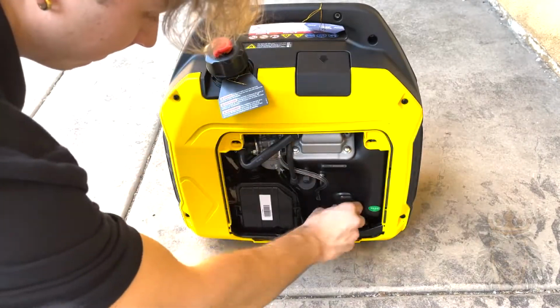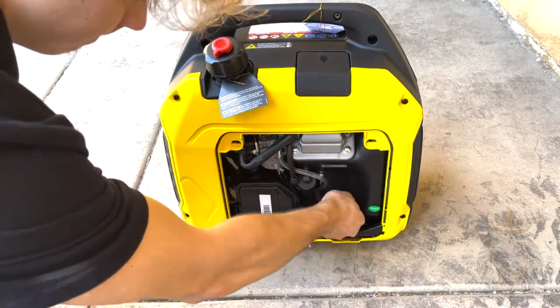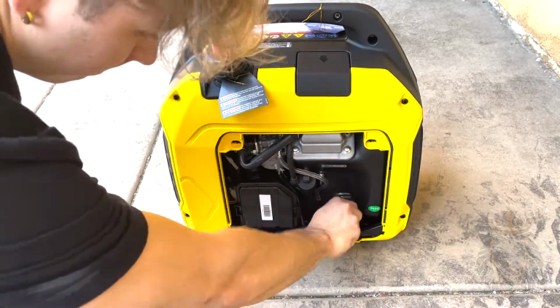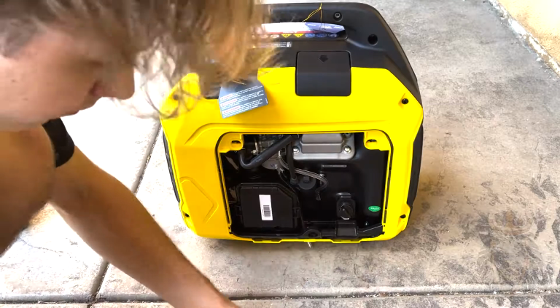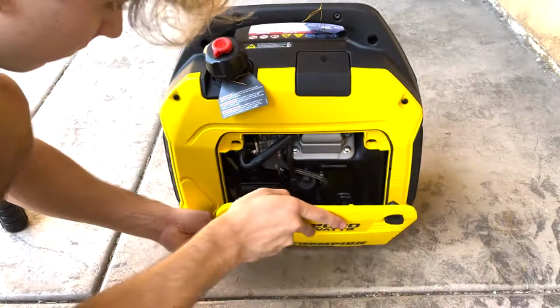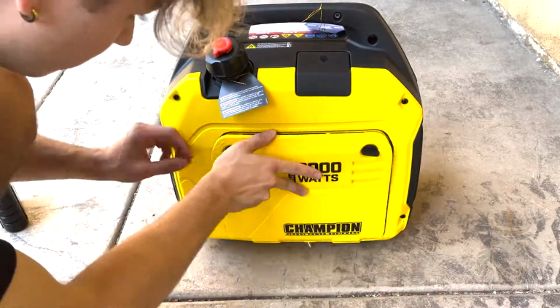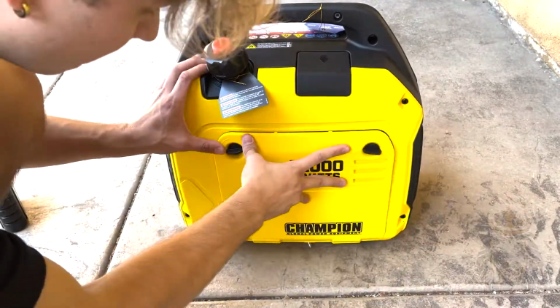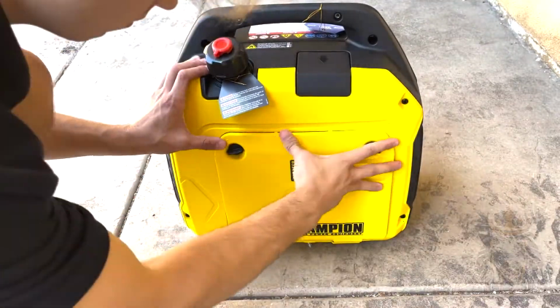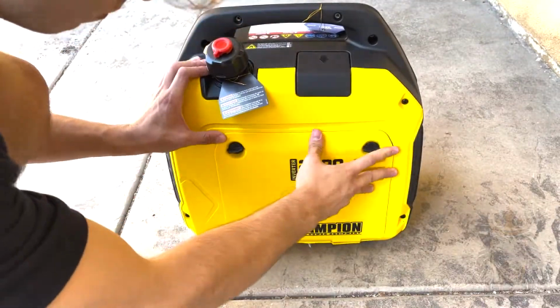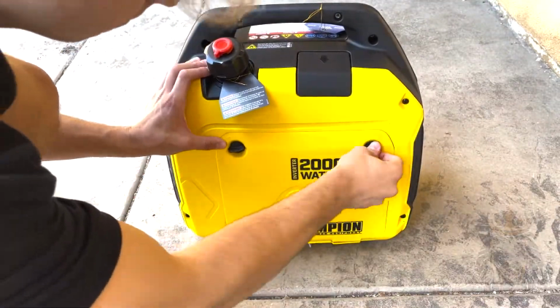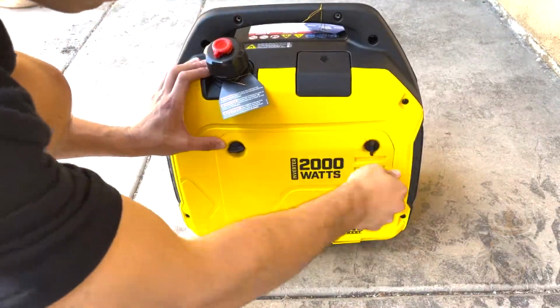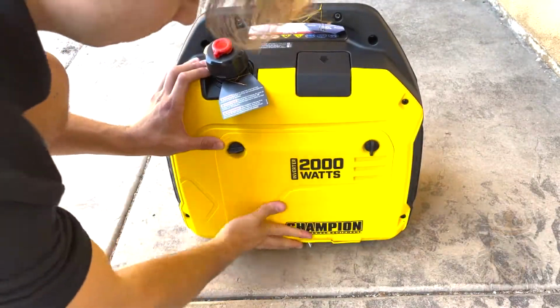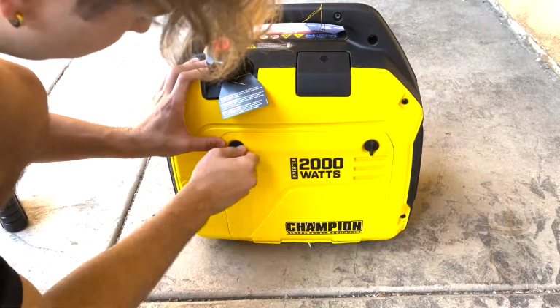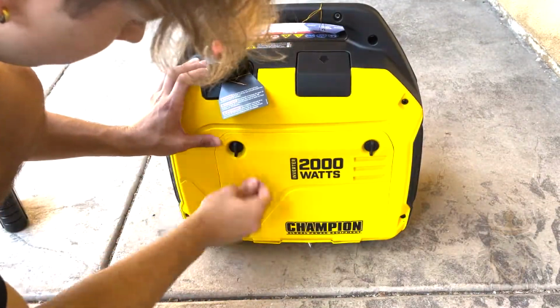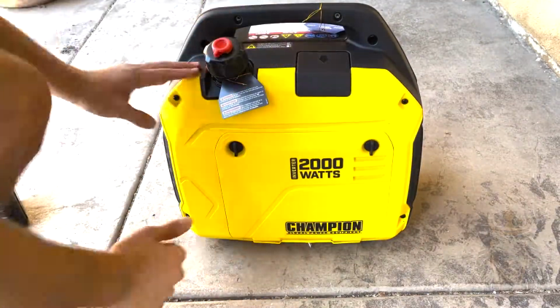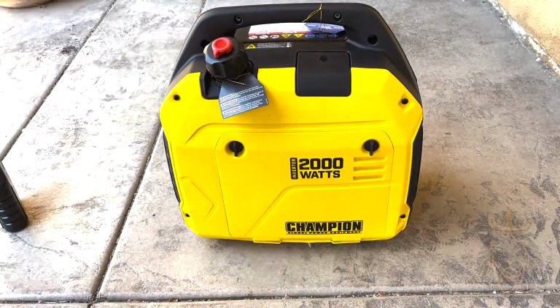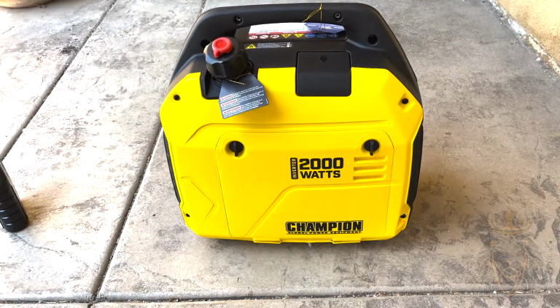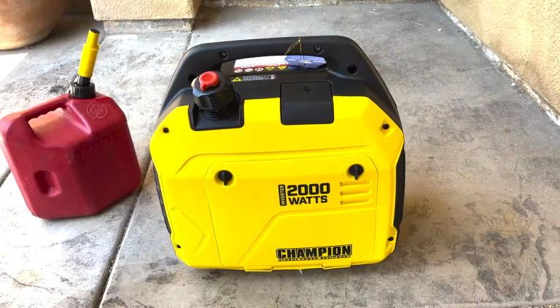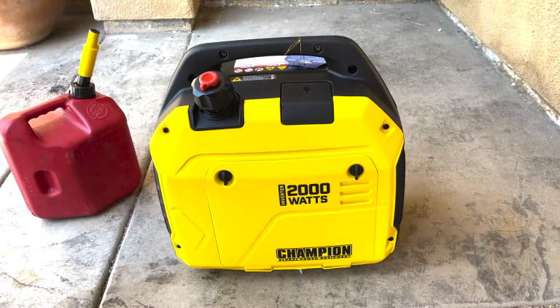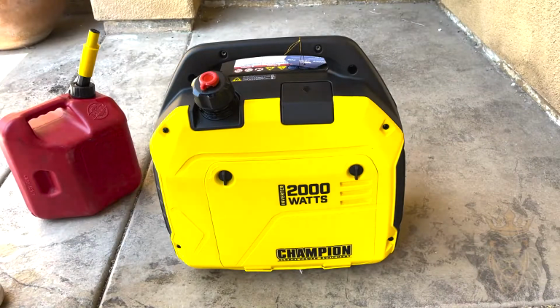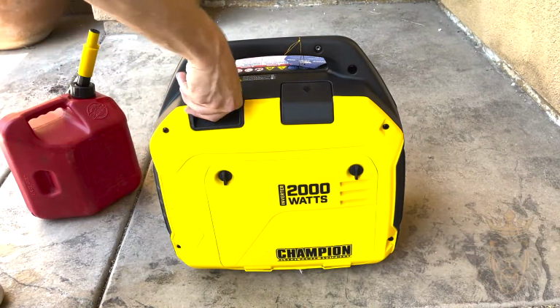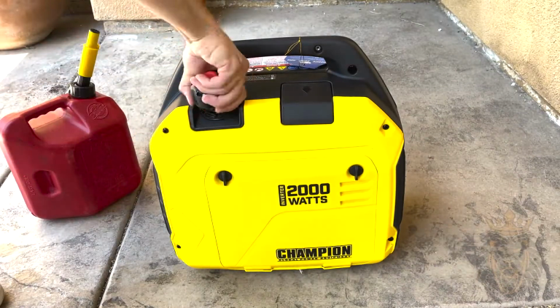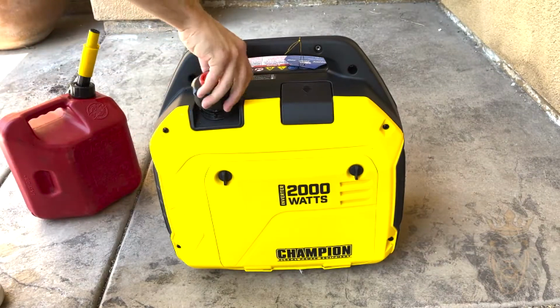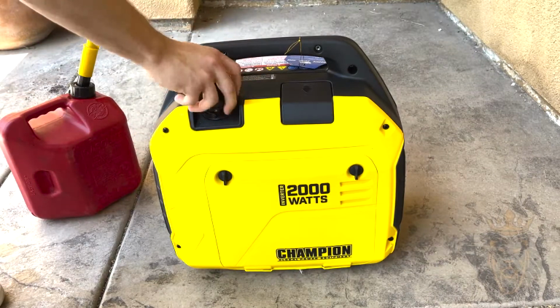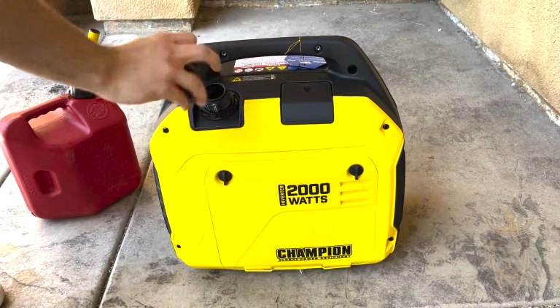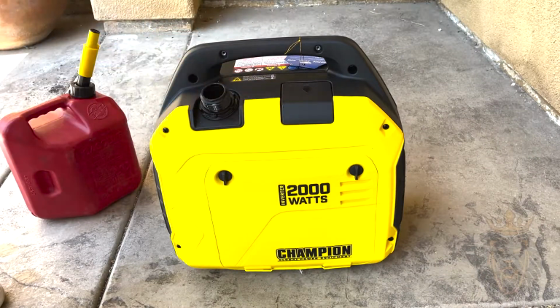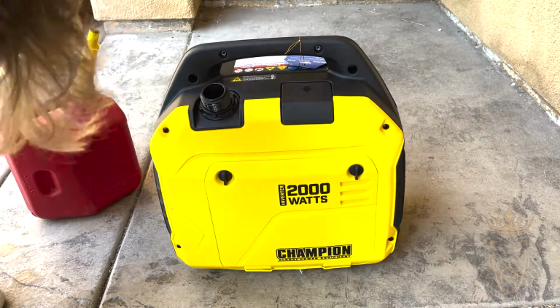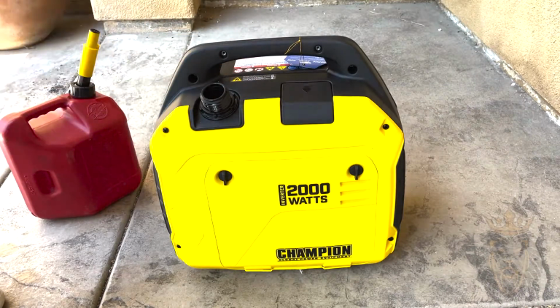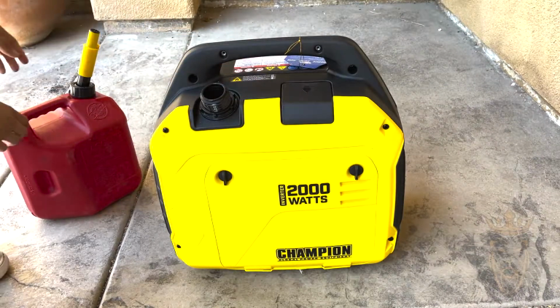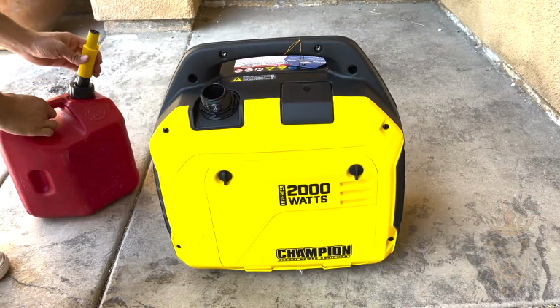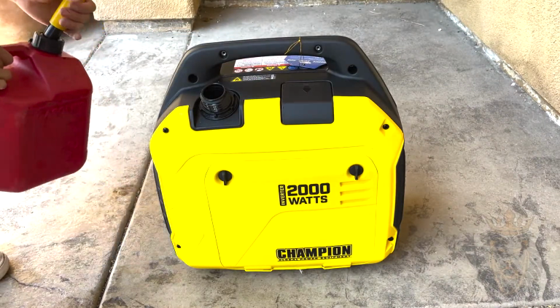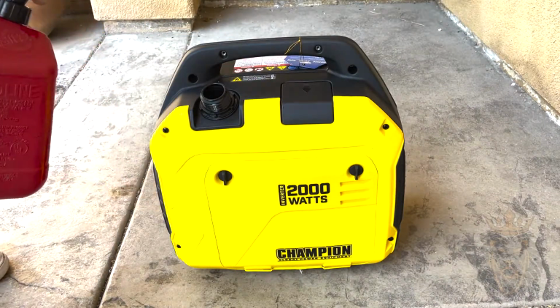Now that all the oil is in, all we have to do is push these and turn once to the right, and now the side panel is back on. The next and most important step is to actually put fuel into the generator.